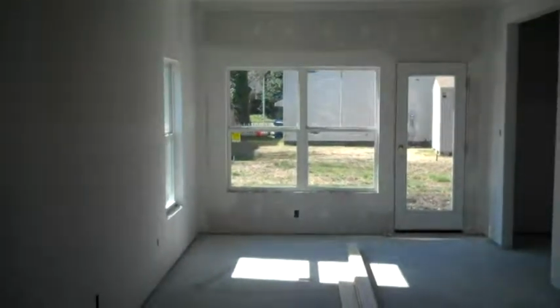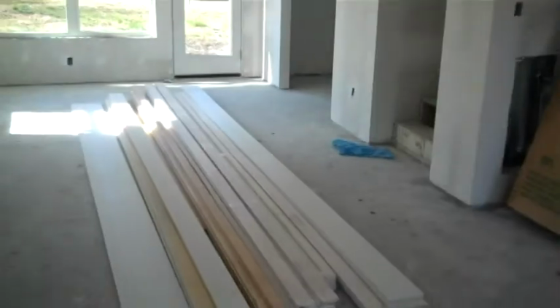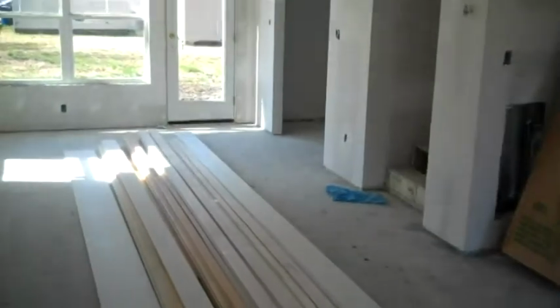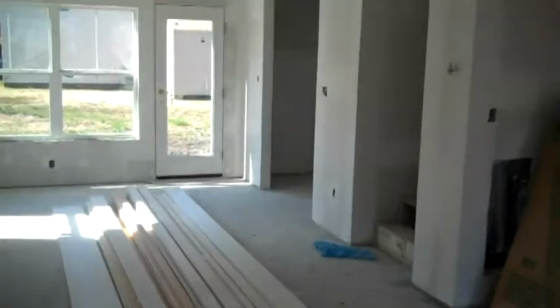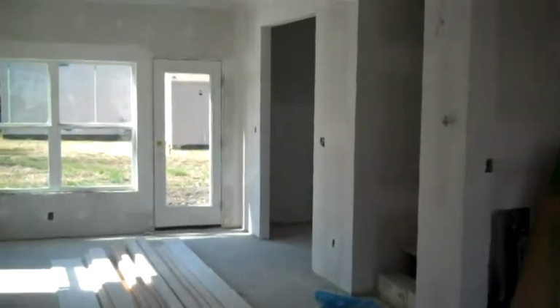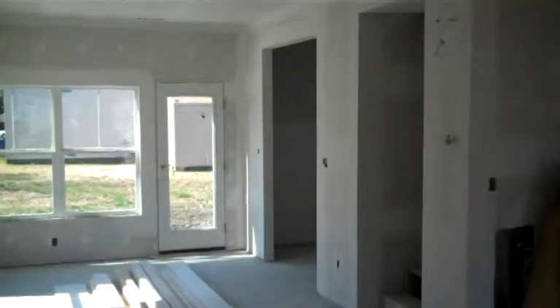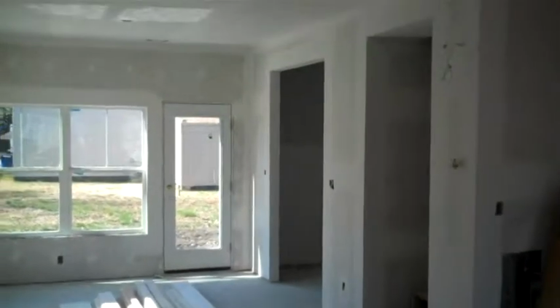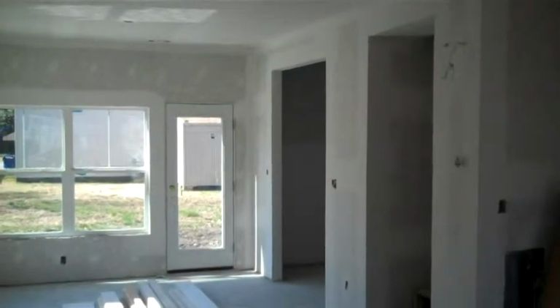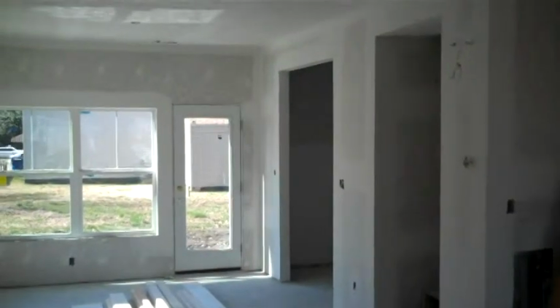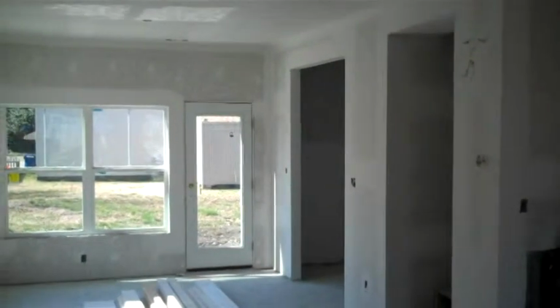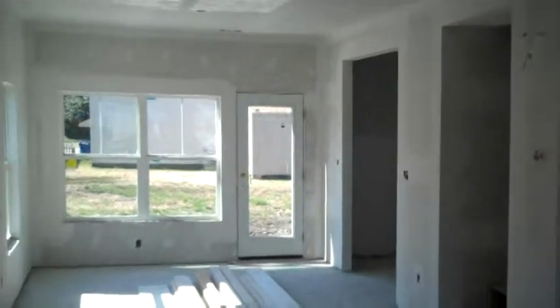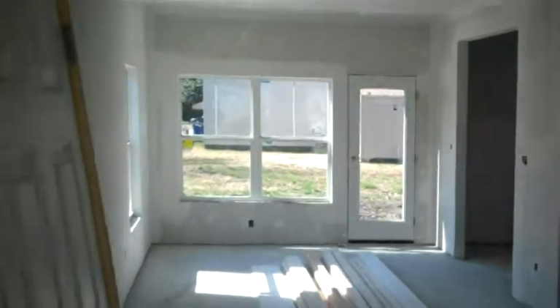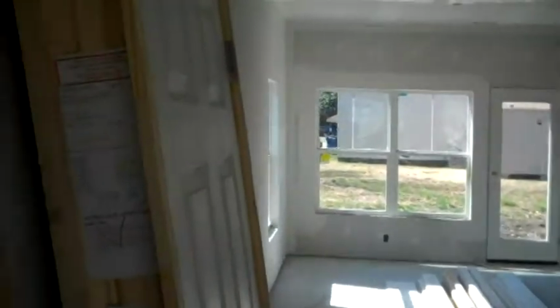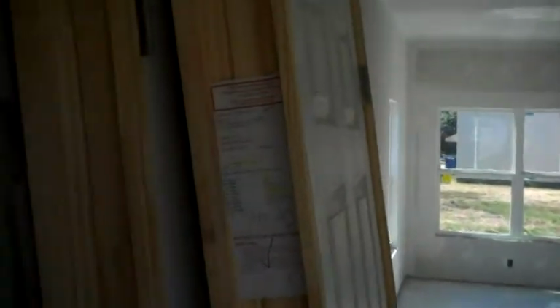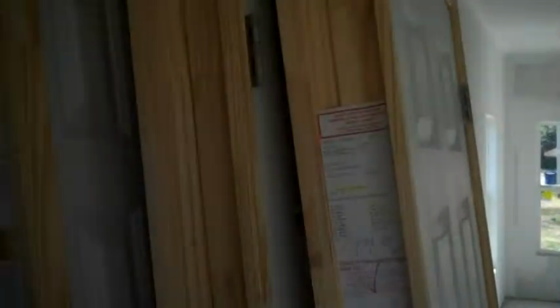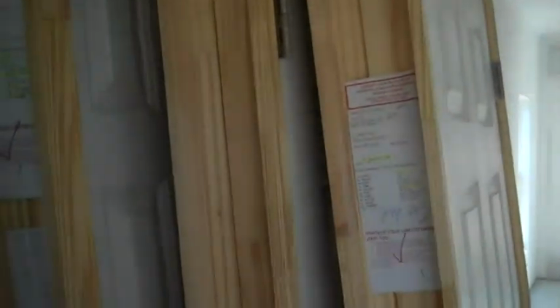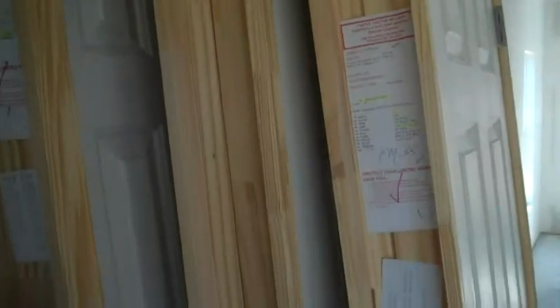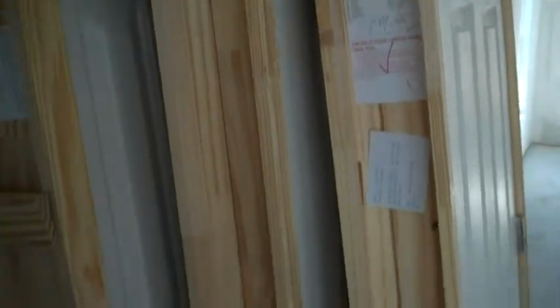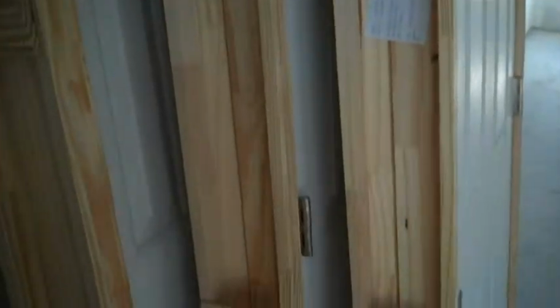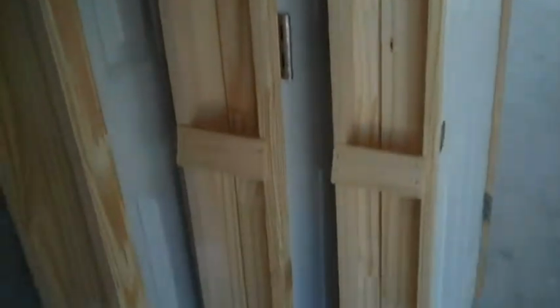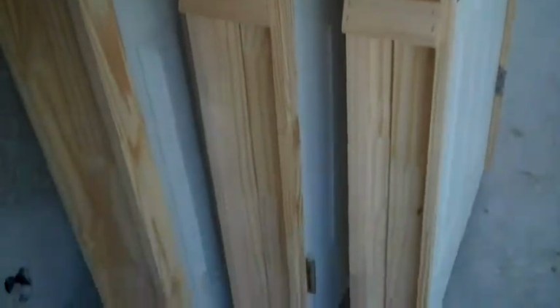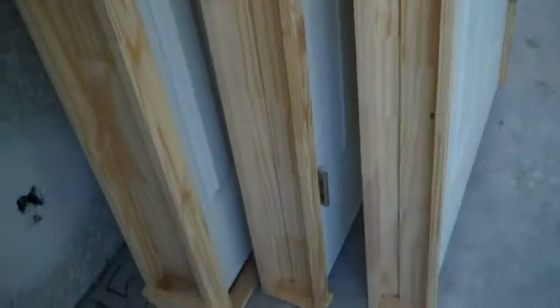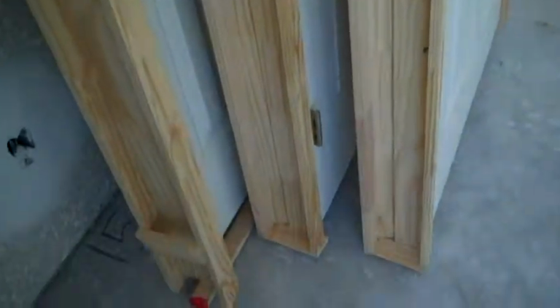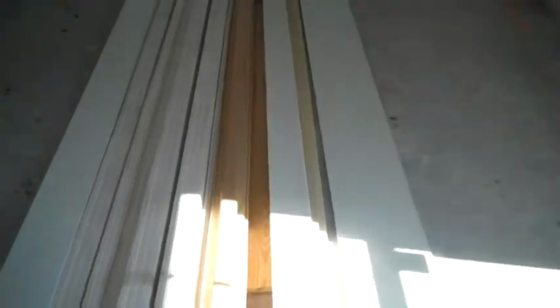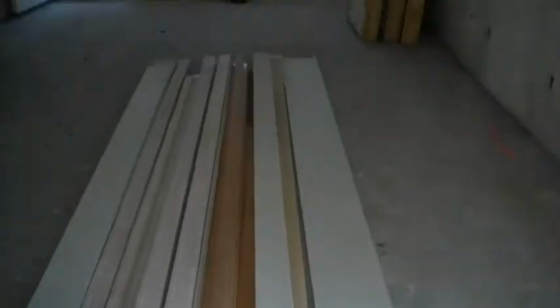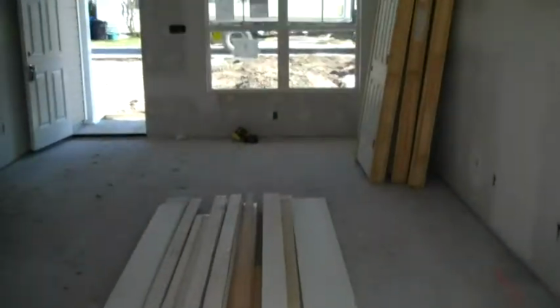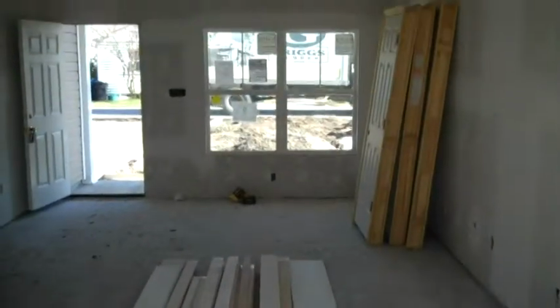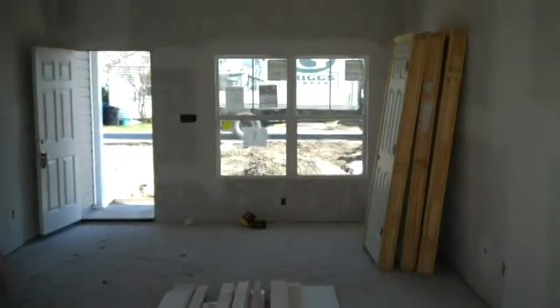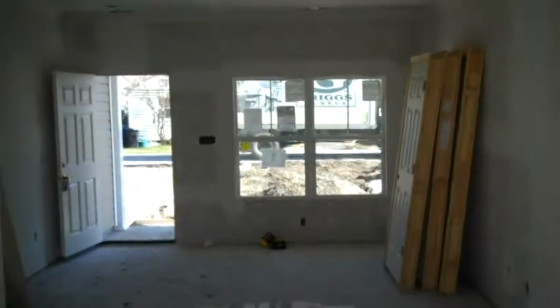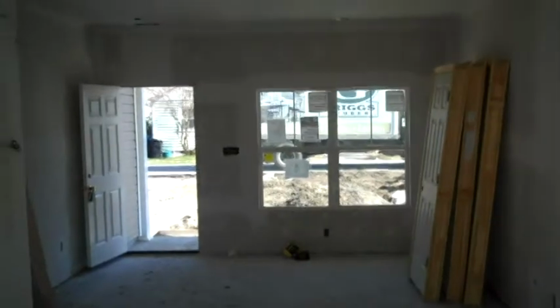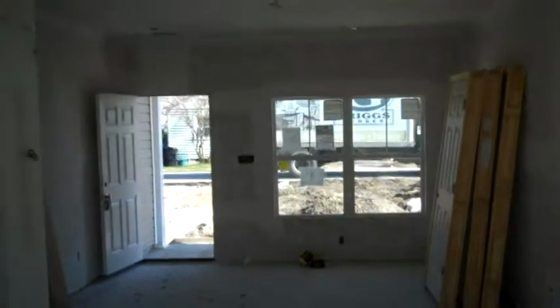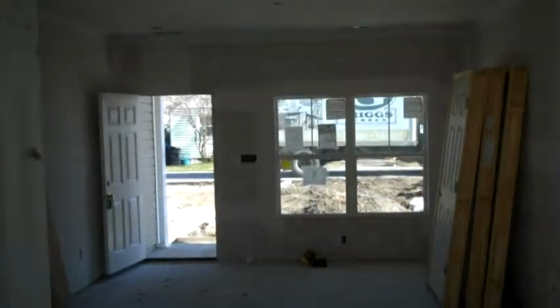Here's the family room. There will be hardwood floors and crown moldings going up. There are new doors about to be installed, and stairs up here. Here's the back looking forward.